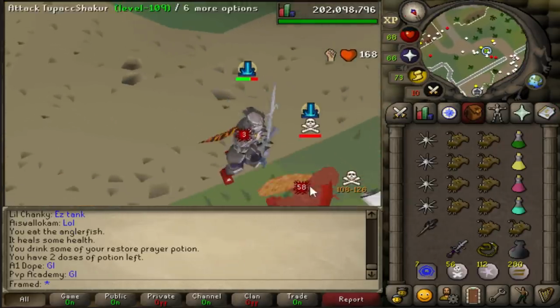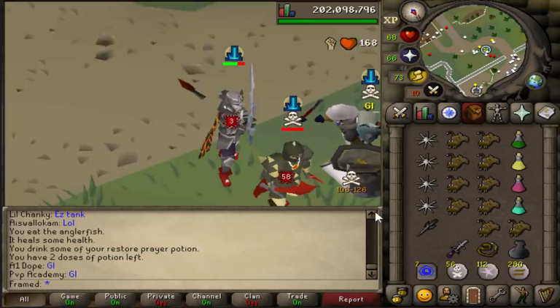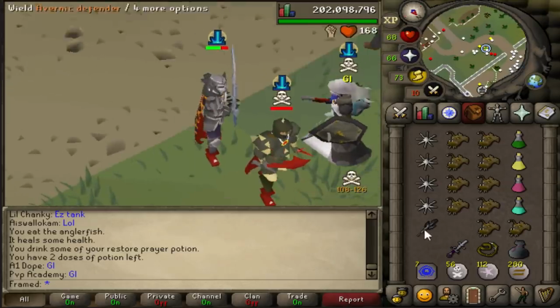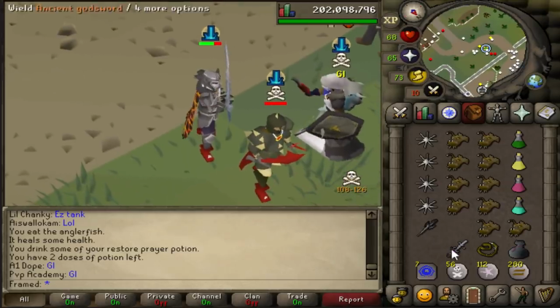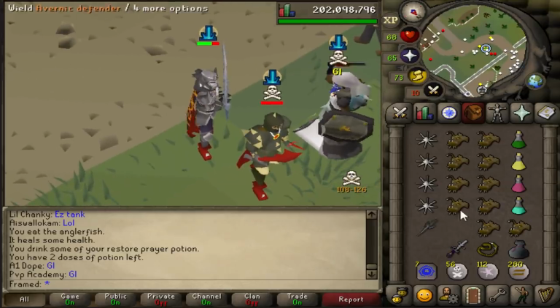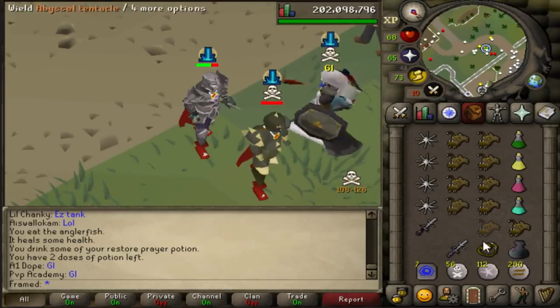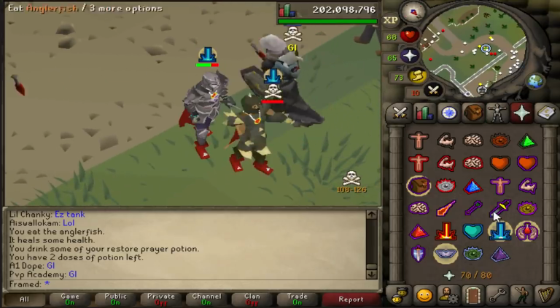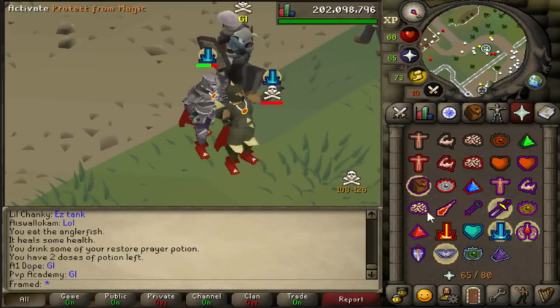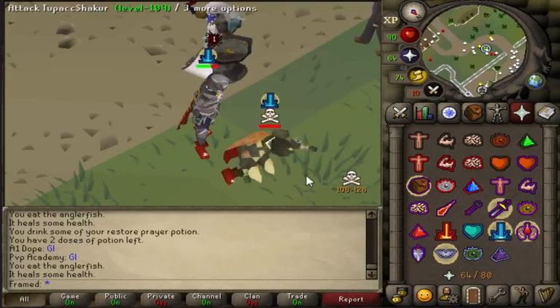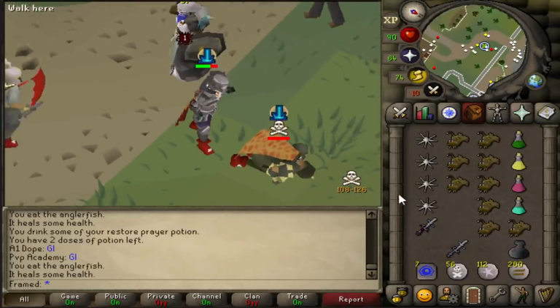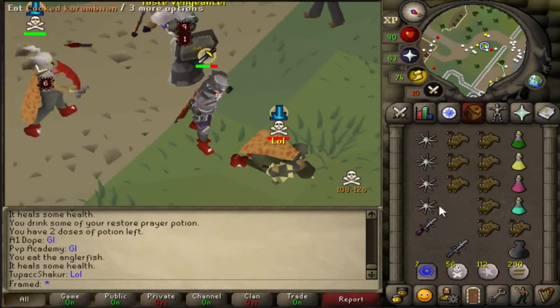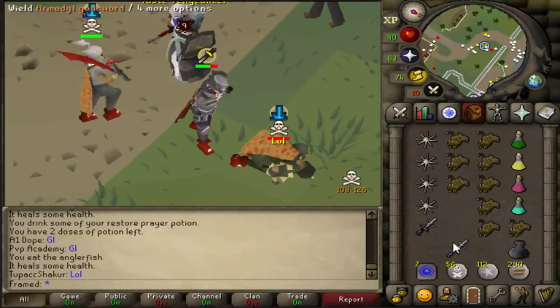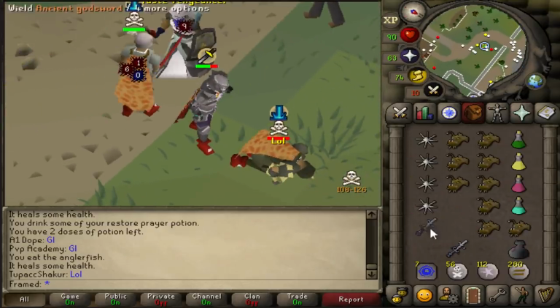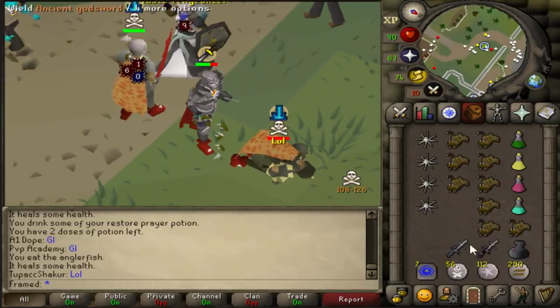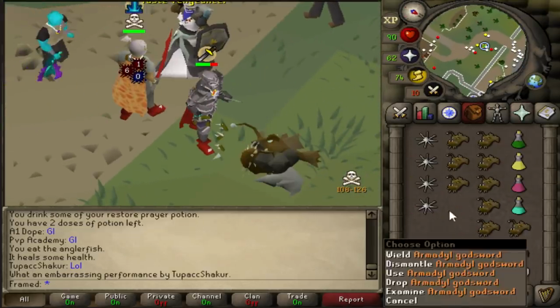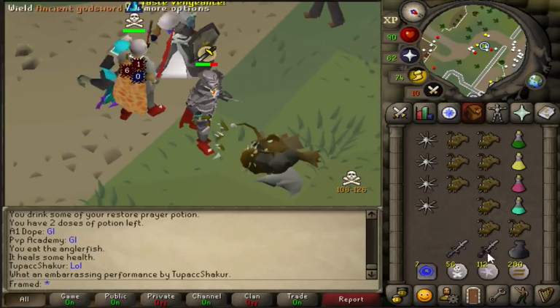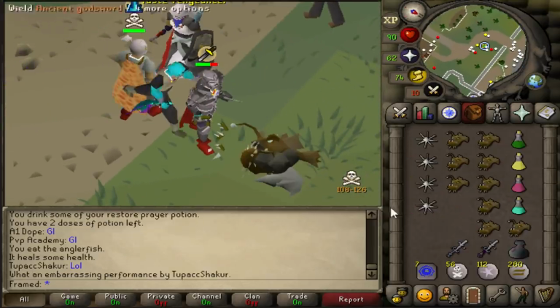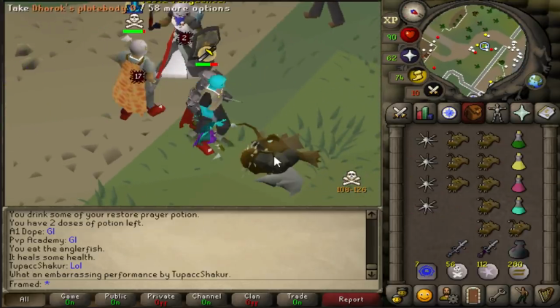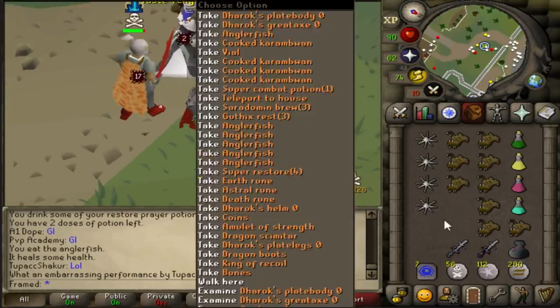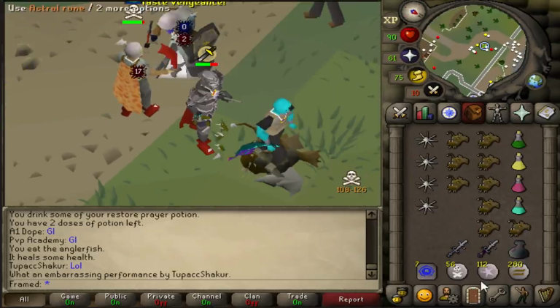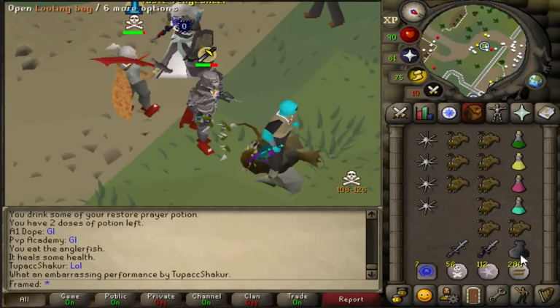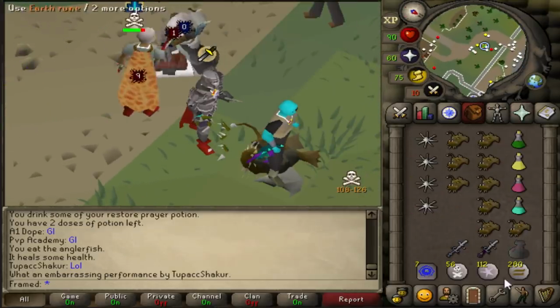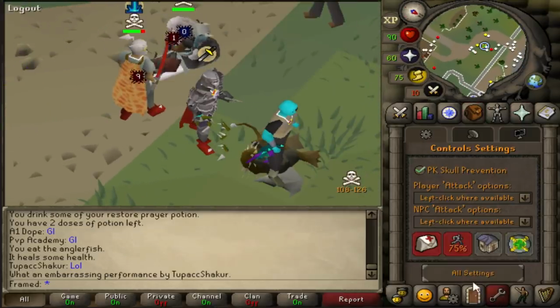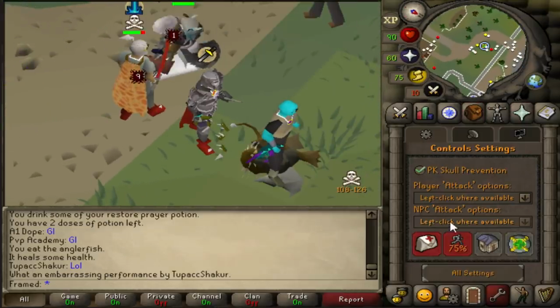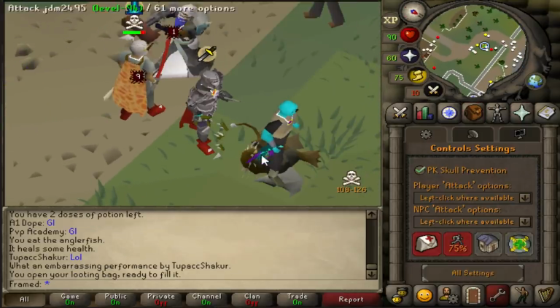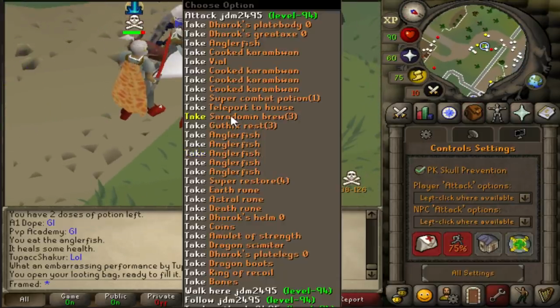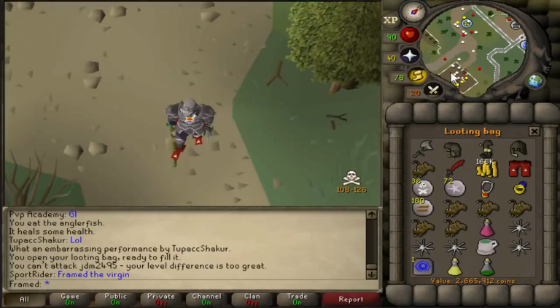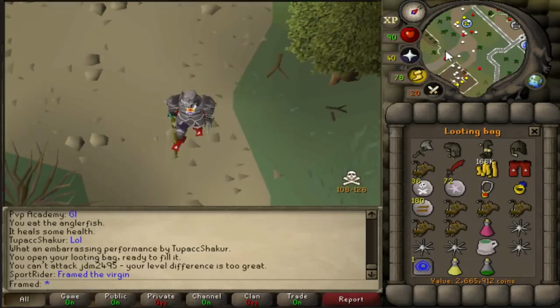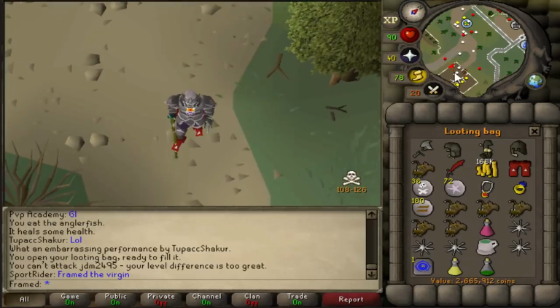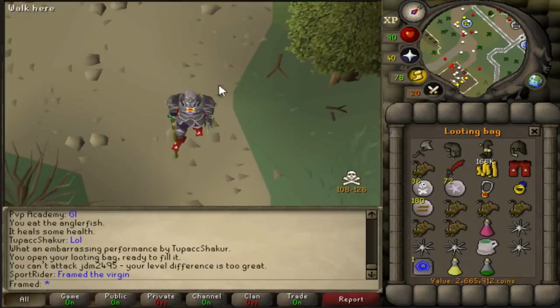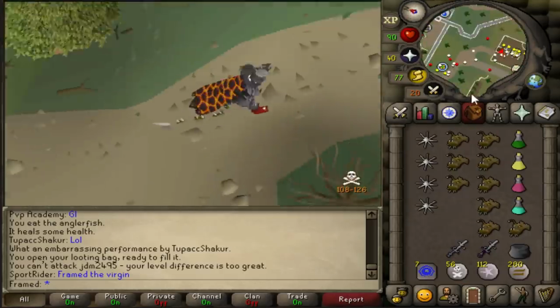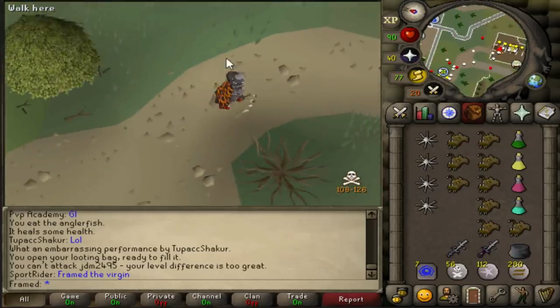Let's go, baby. AGS came through. 2.6 billion dollars — let's go!